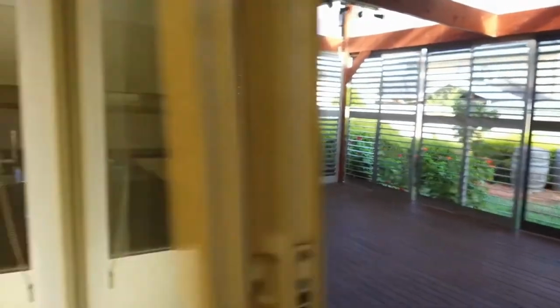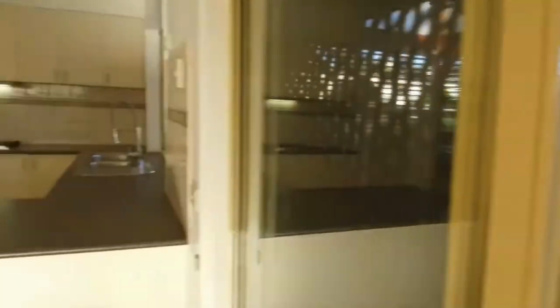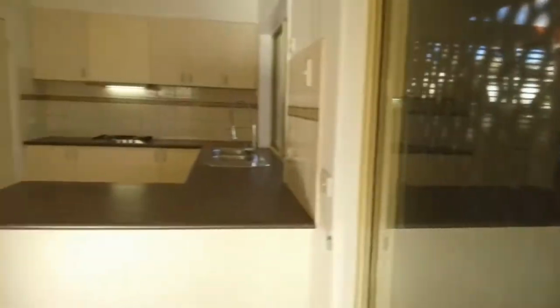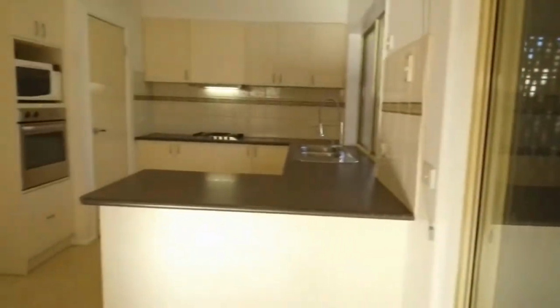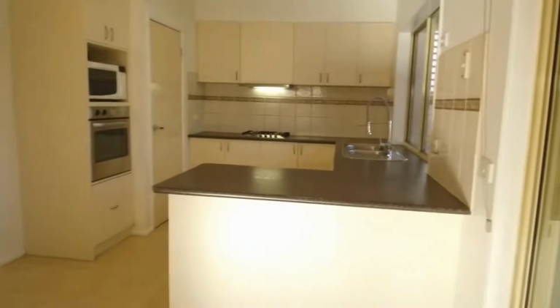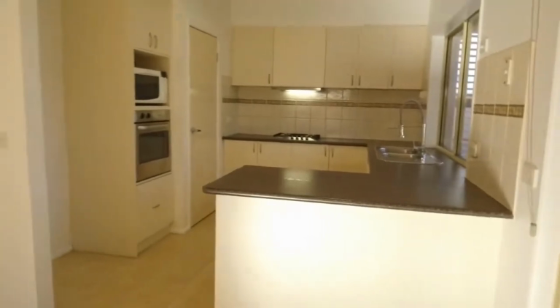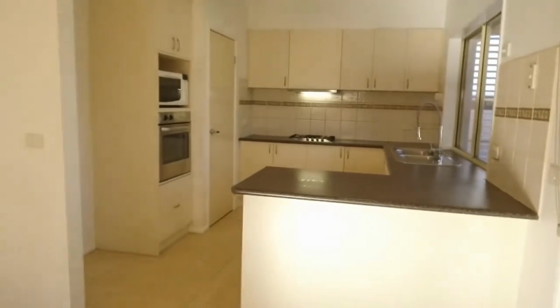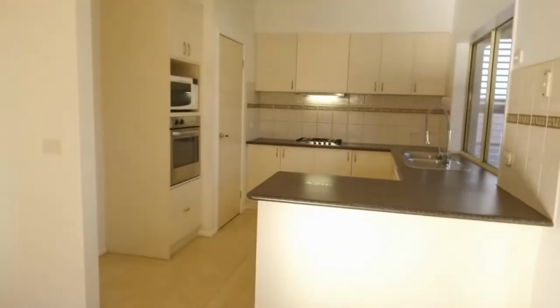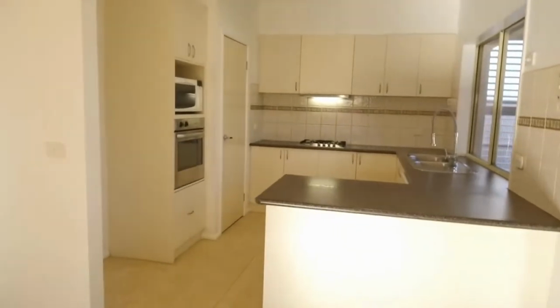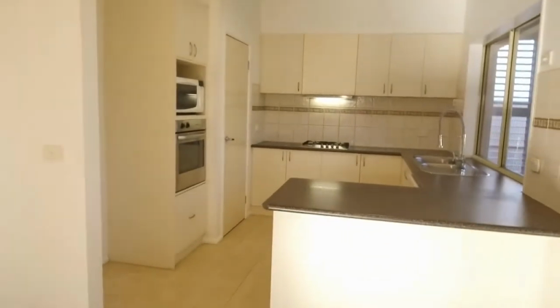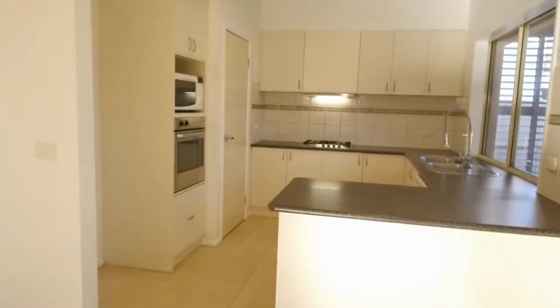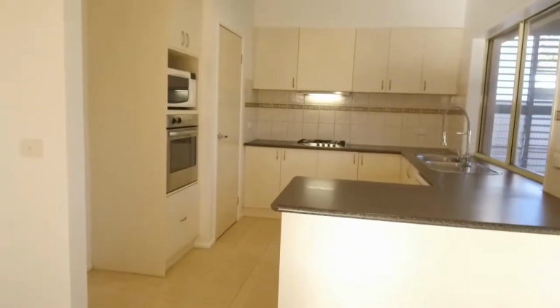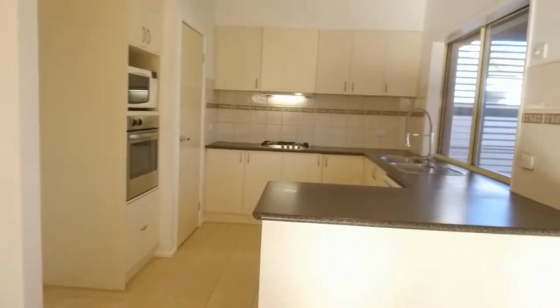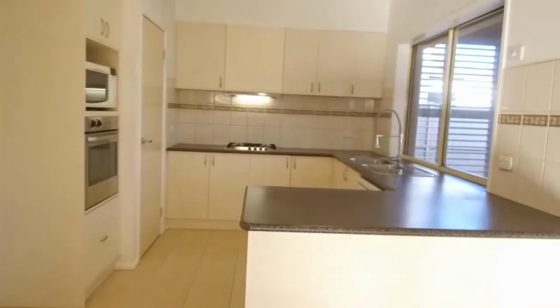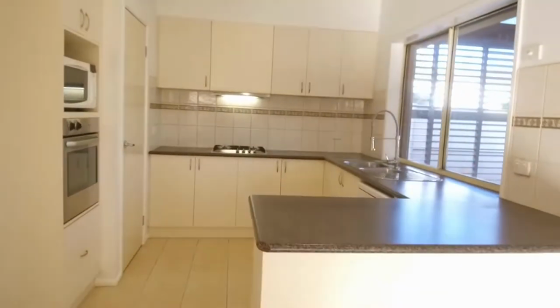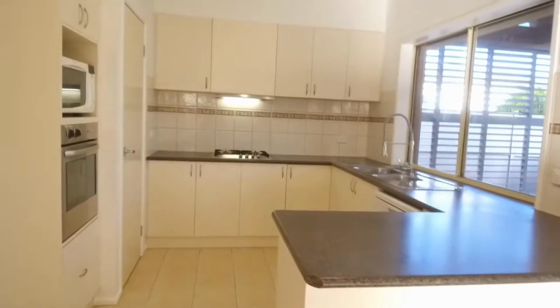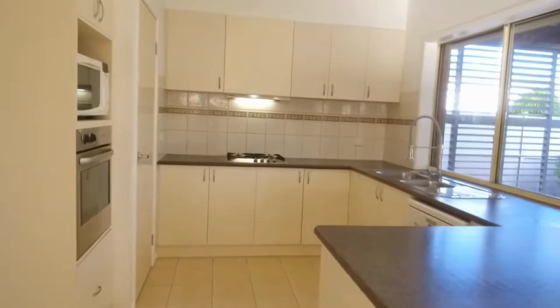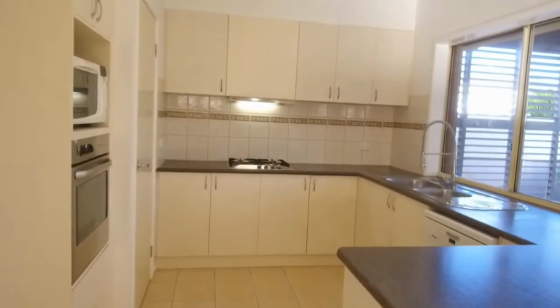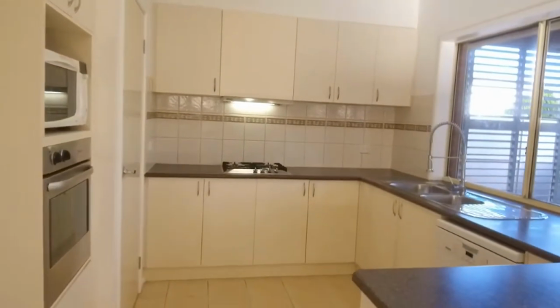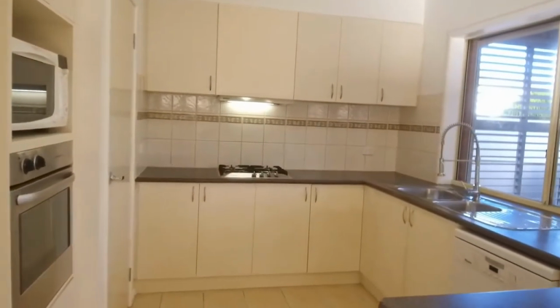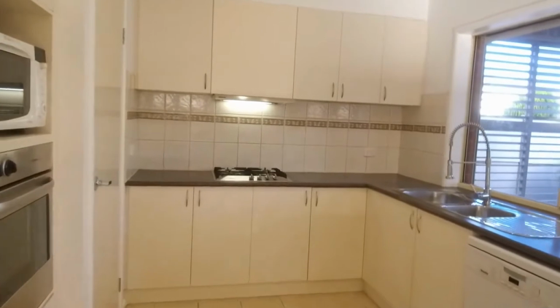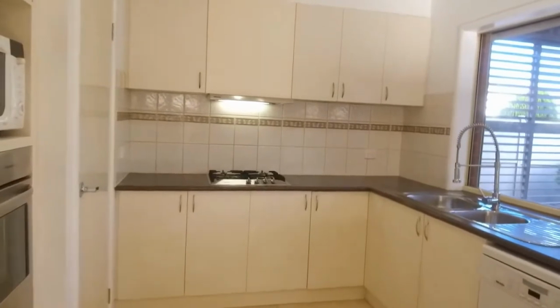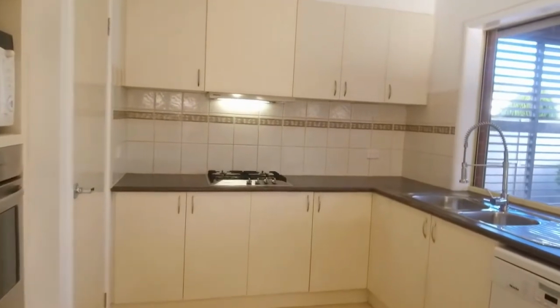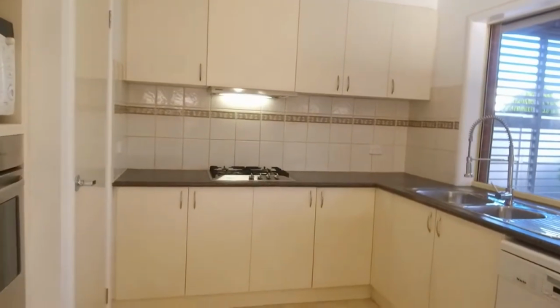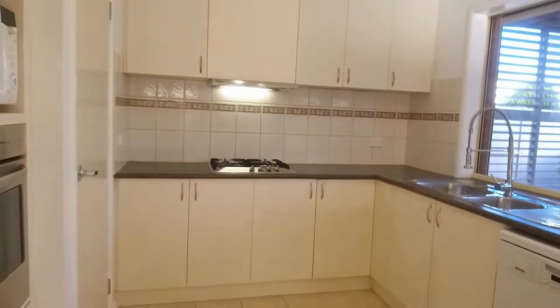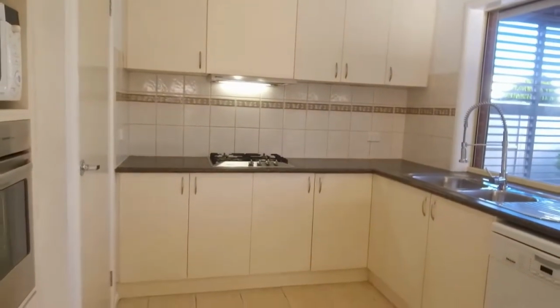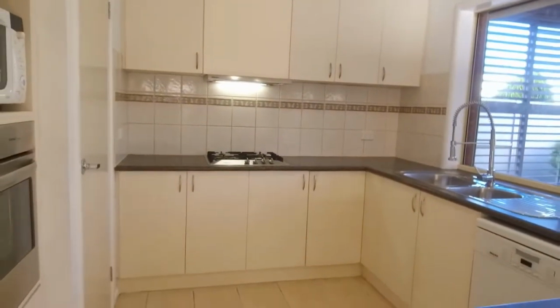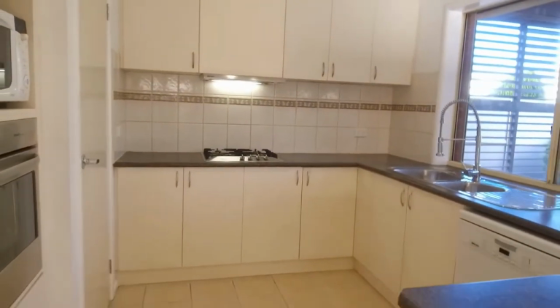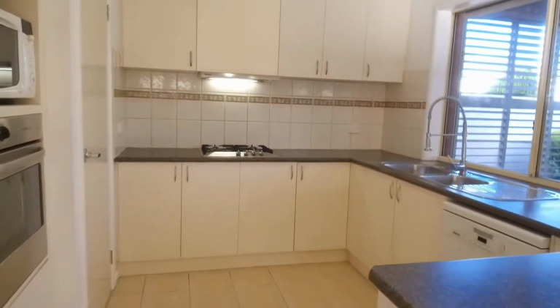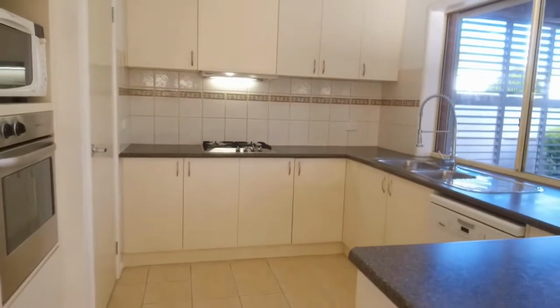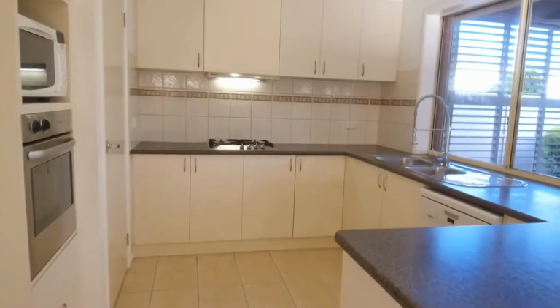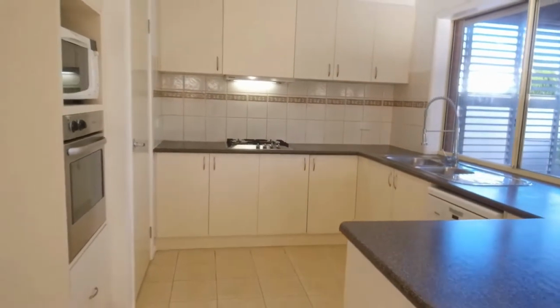Full-size kitchen, heaps of bench space, heaps of storage. You've got a breakfast counter, gas stove, Miele appliances, as well as a Miele dishwasher.